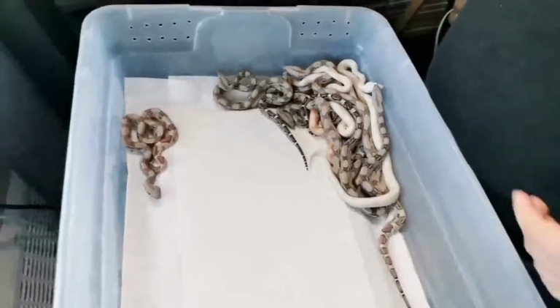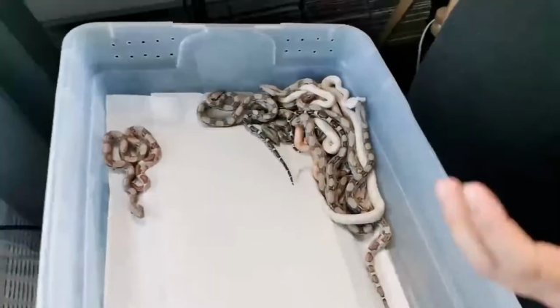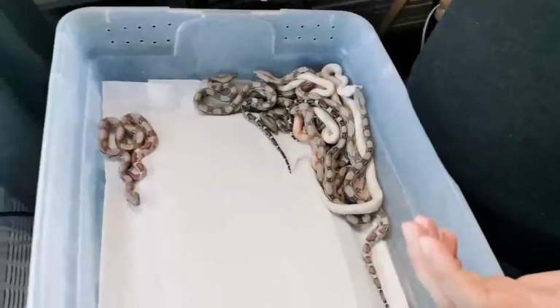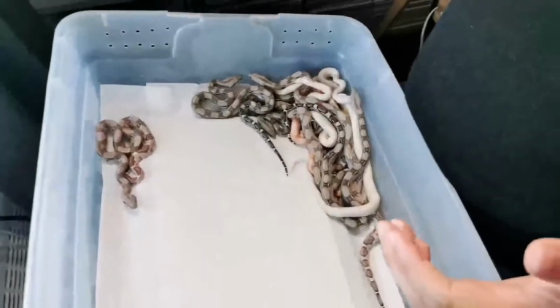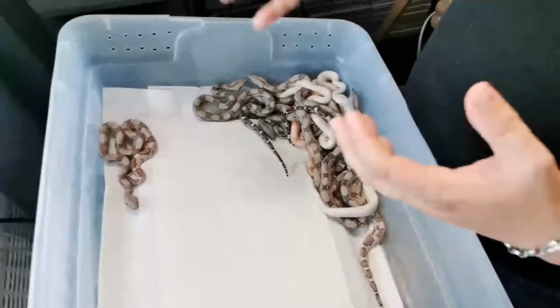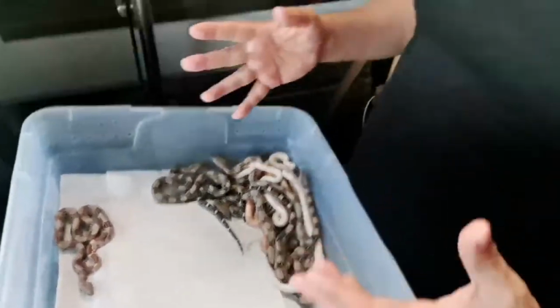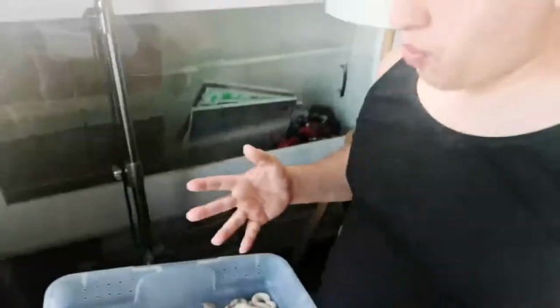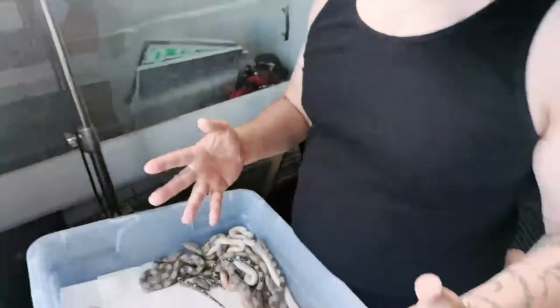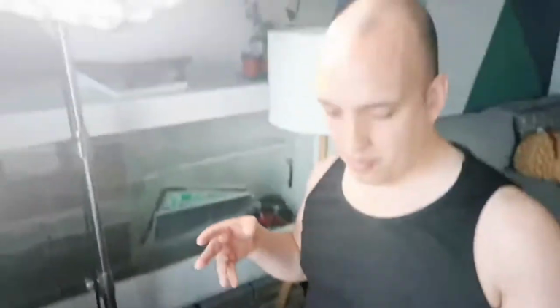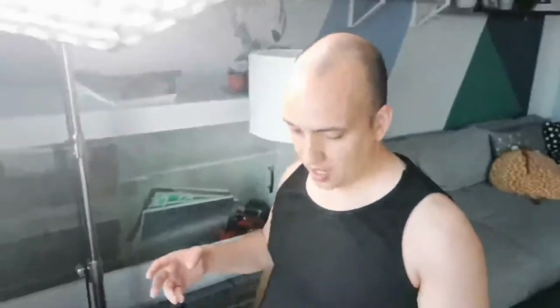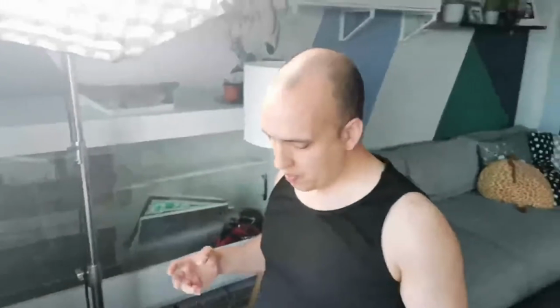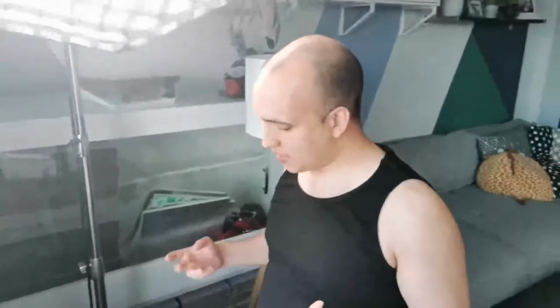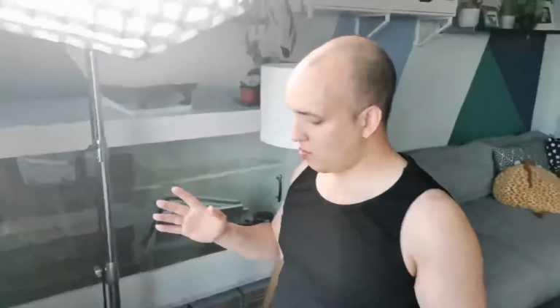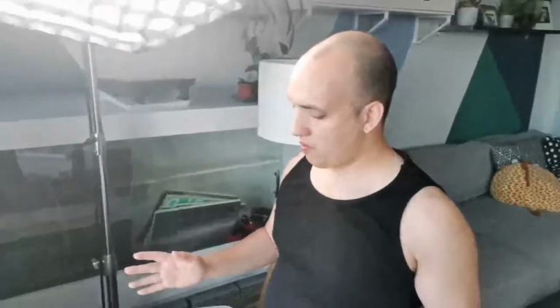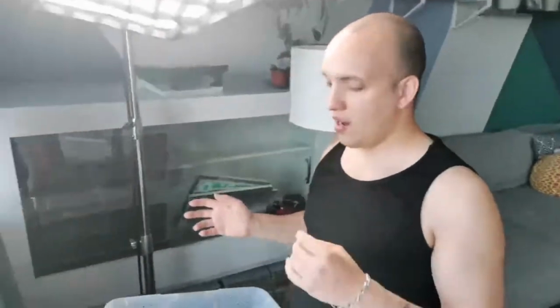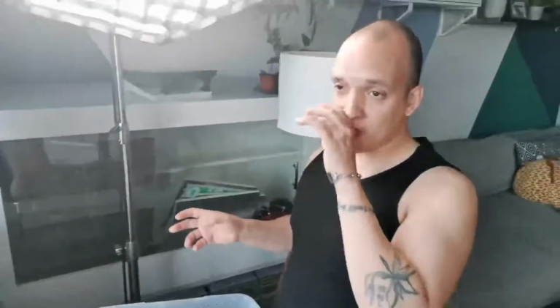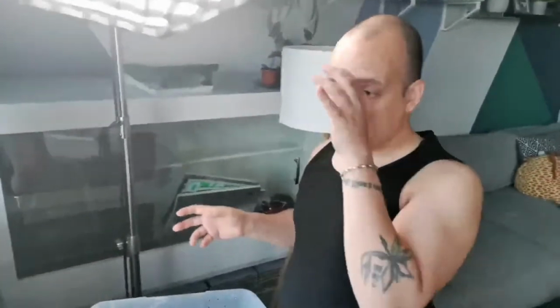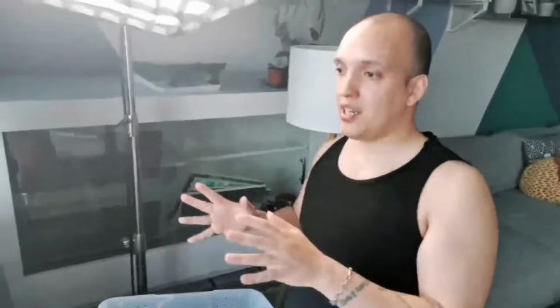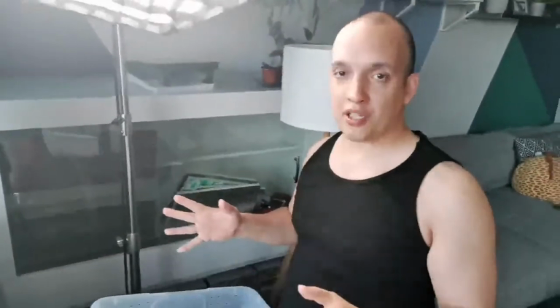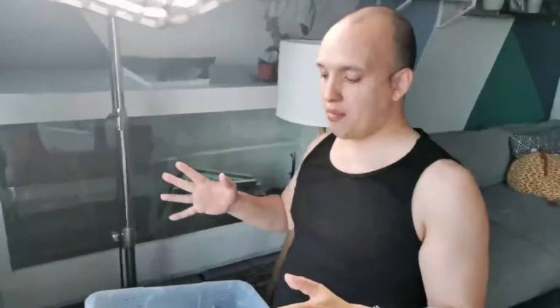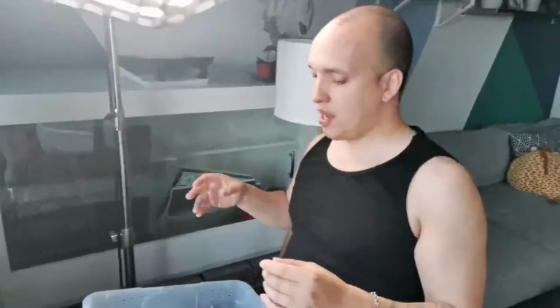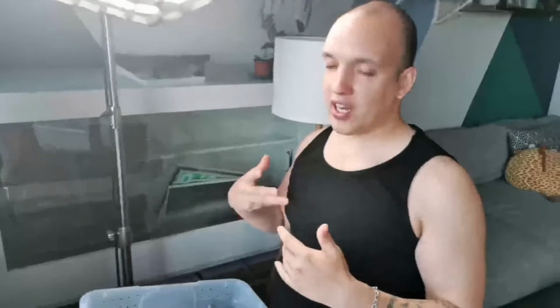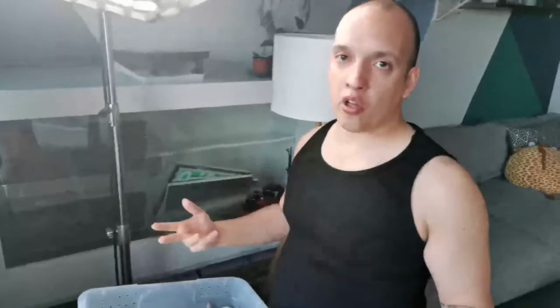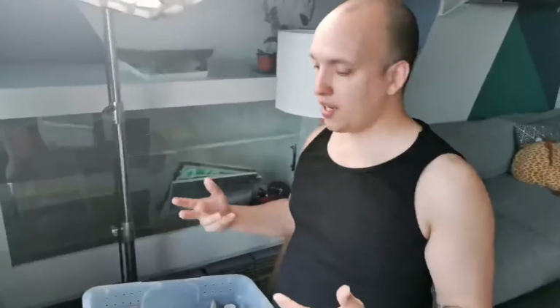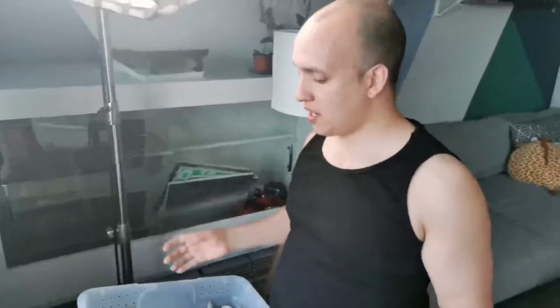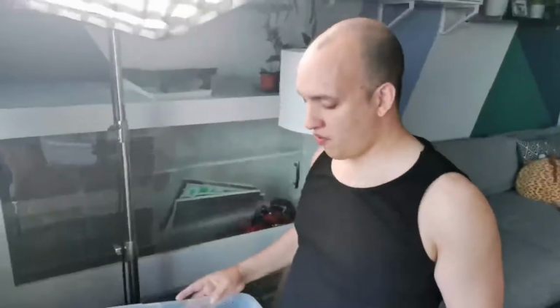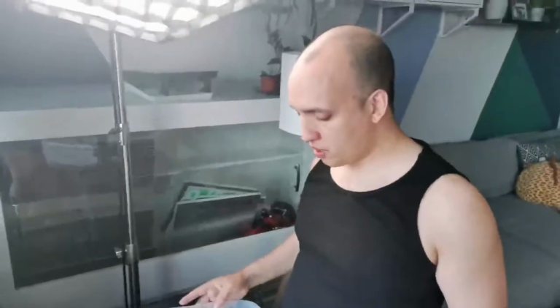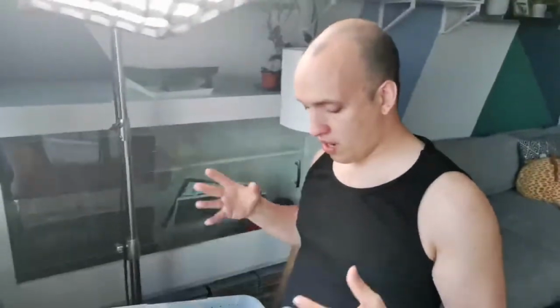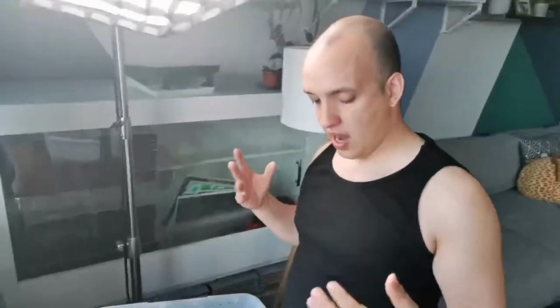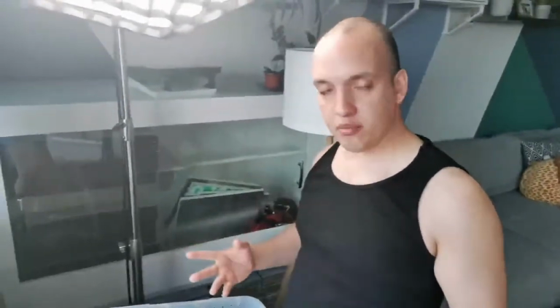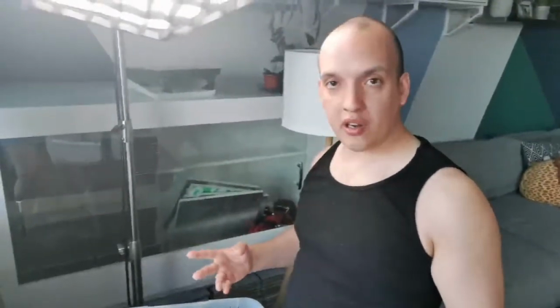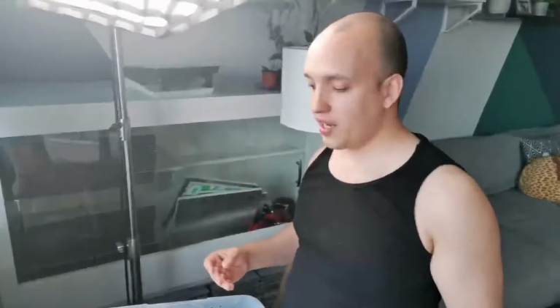The problem is lots of people want these and I'm getting people asking me when are they ready. First of all, you got to see them, and that's great, but I have to get them all eating, and that's going to take a few months before I'm sure they're all eating.